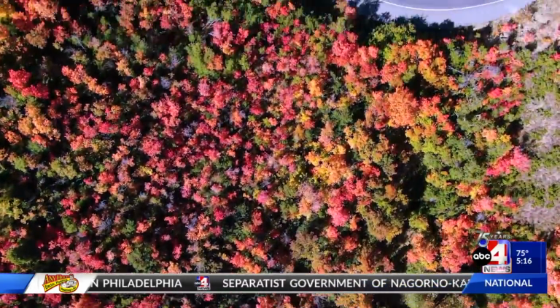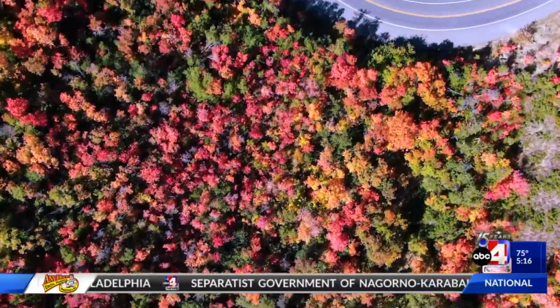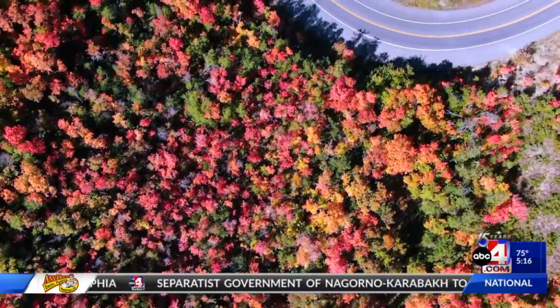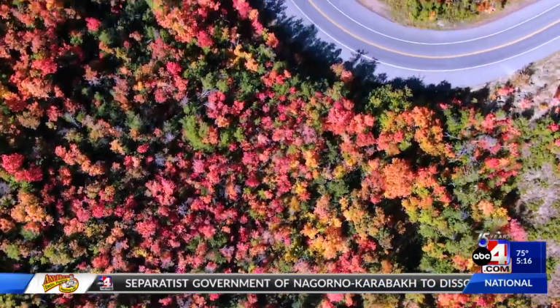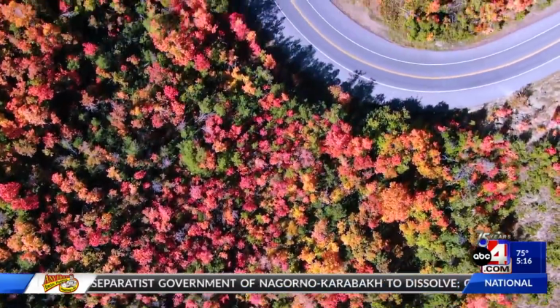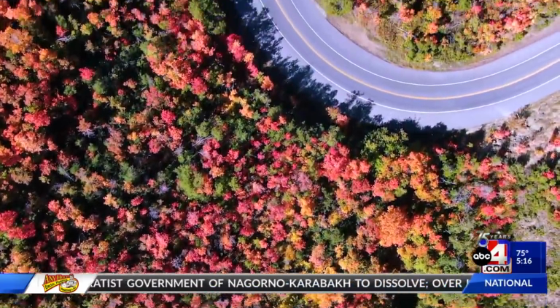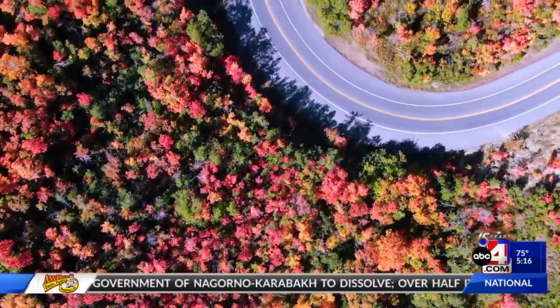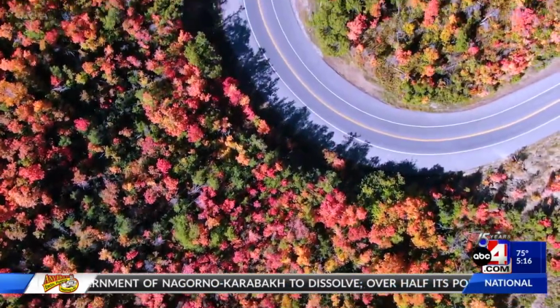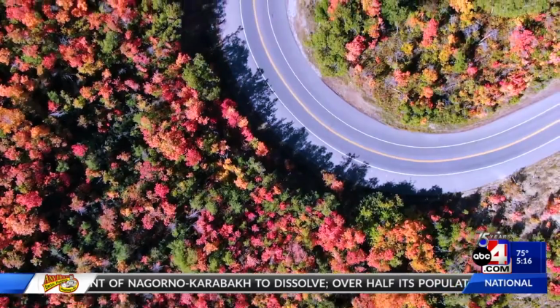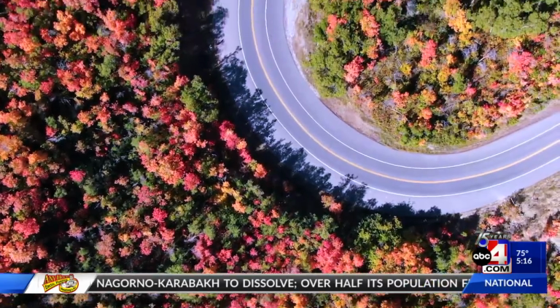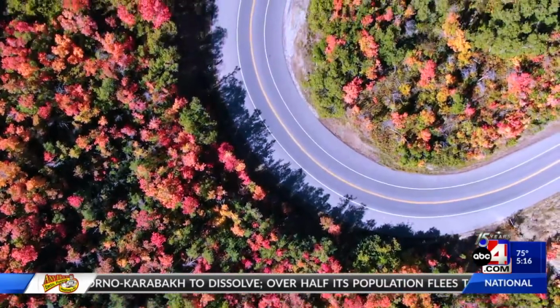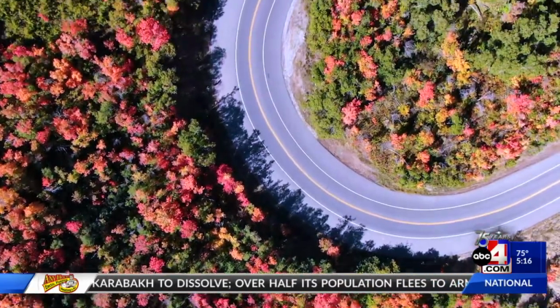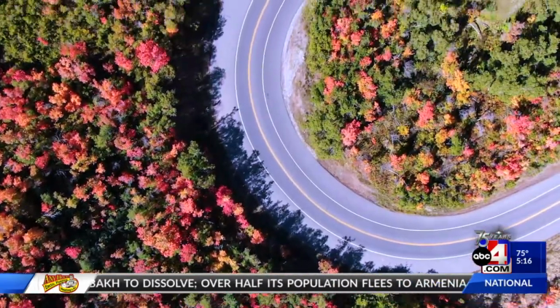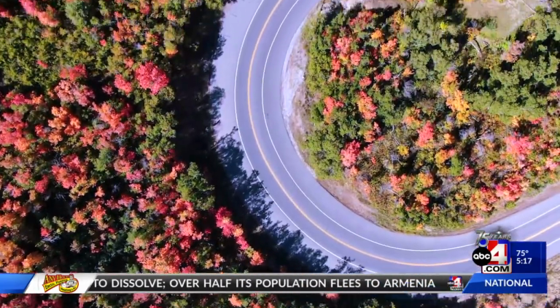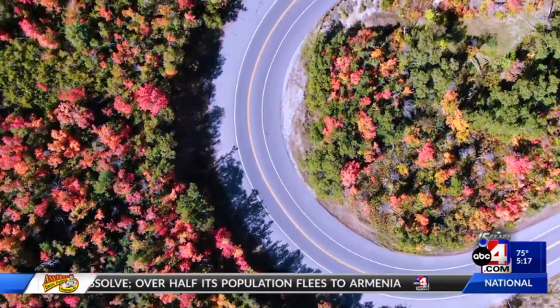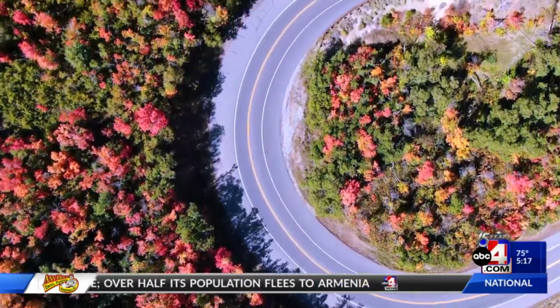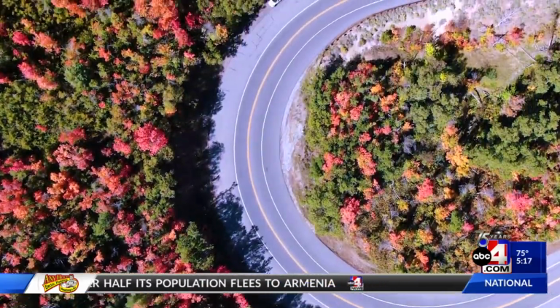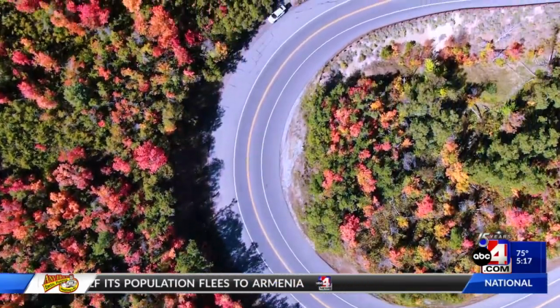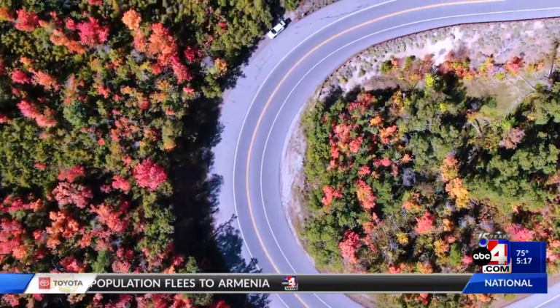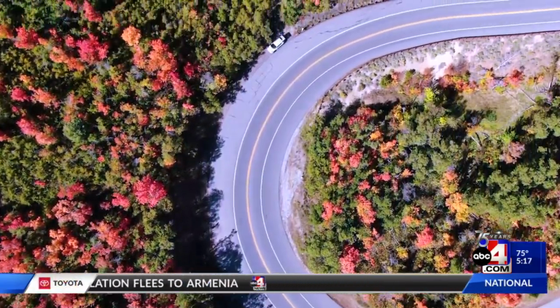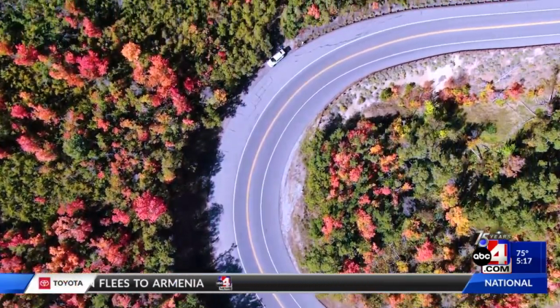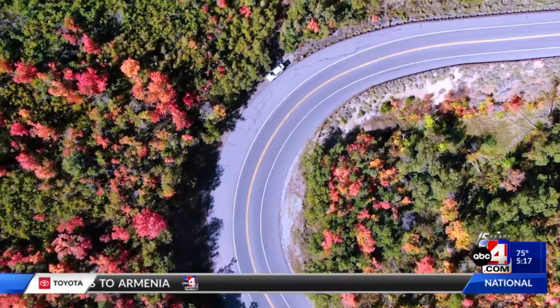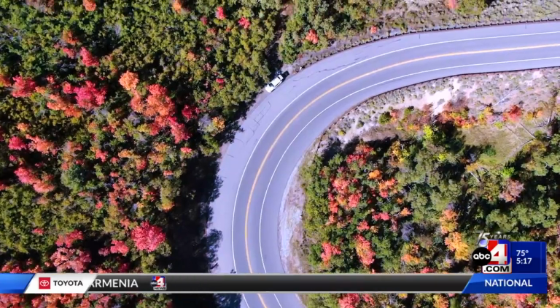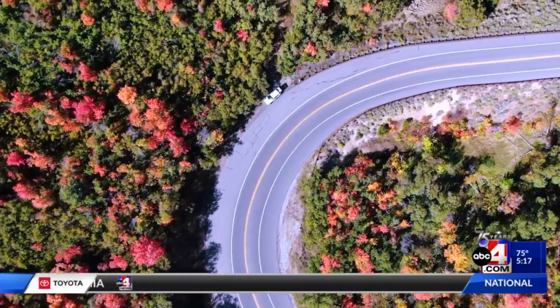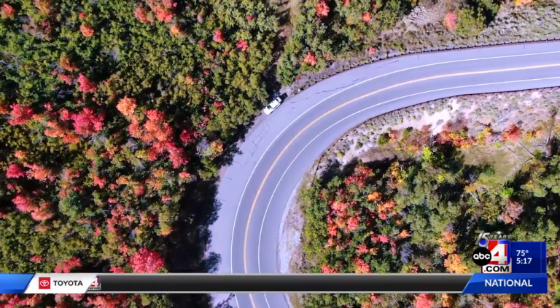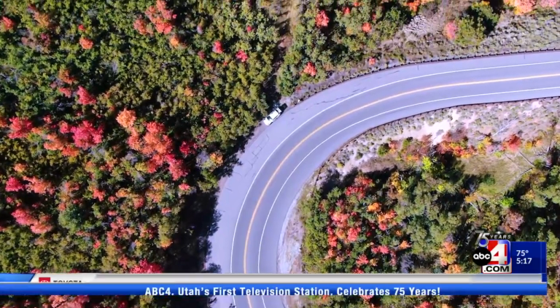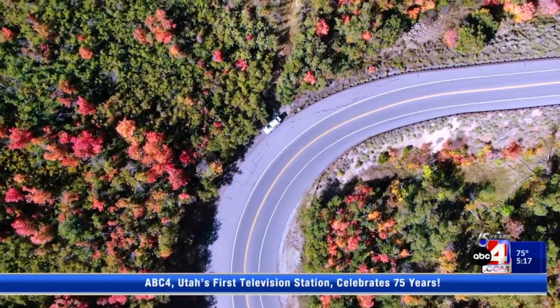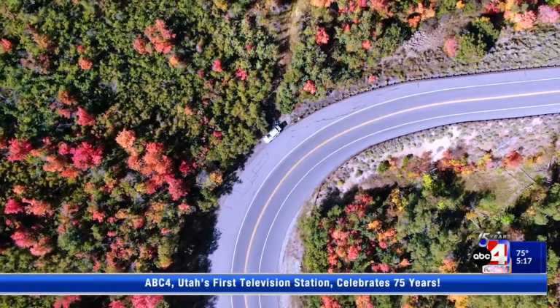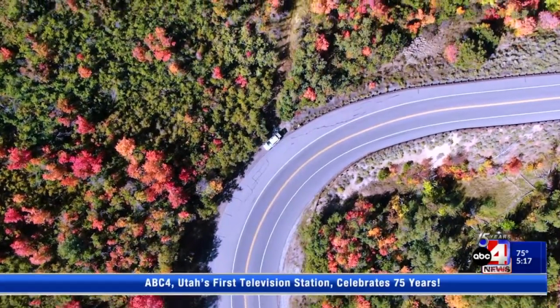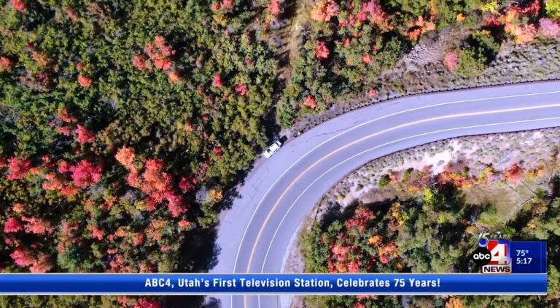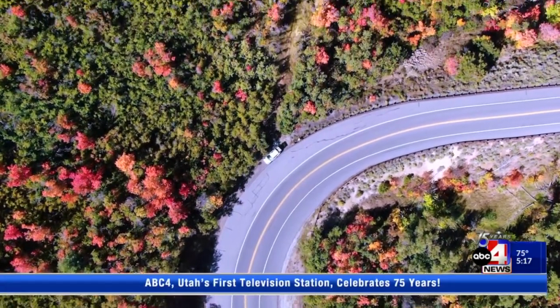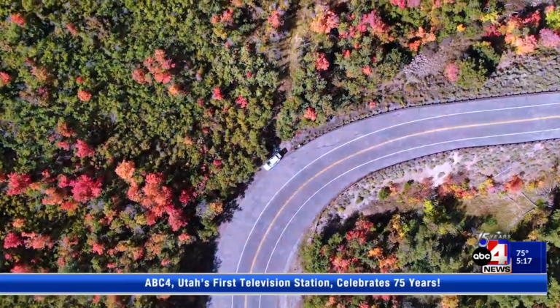Shorter days and longer nighttime hours trigger trees and shrubs to start preparing for dormant months. What they're doing is they're slowing down chlorophyll production, which is the green pigment that we see in leaves — dominant throughout the growing season.